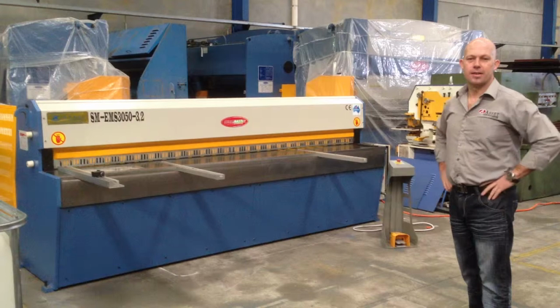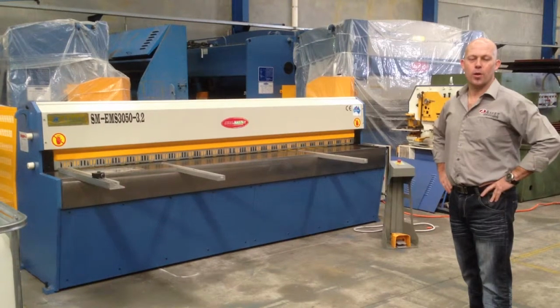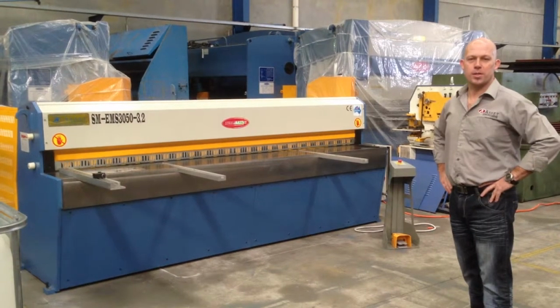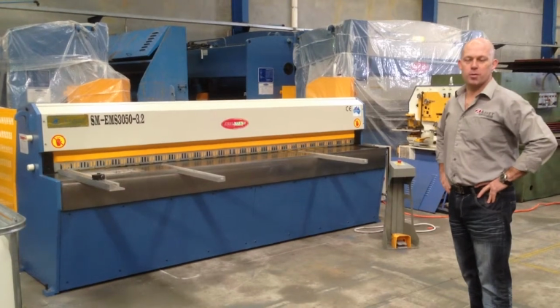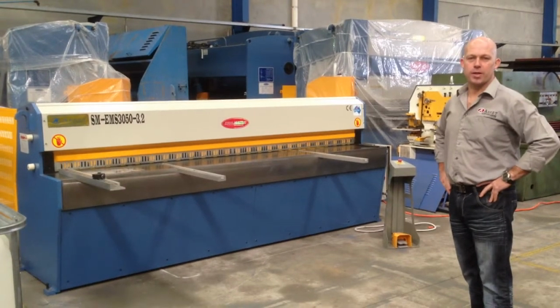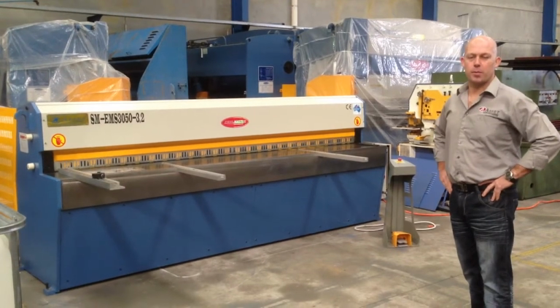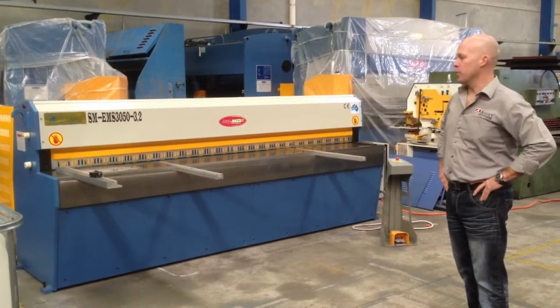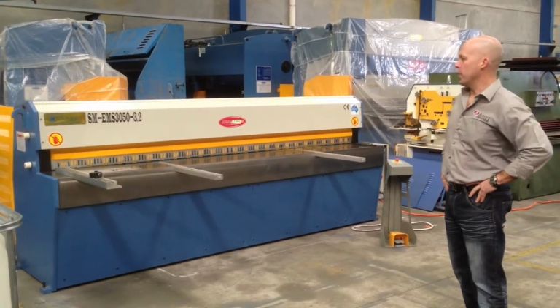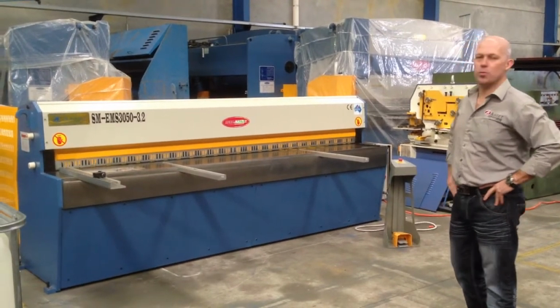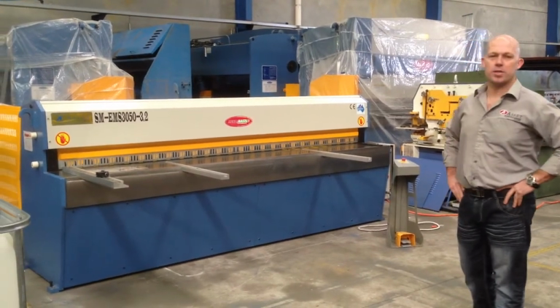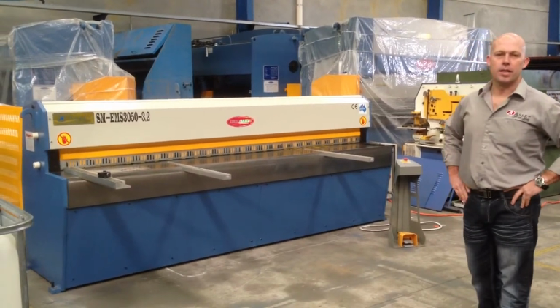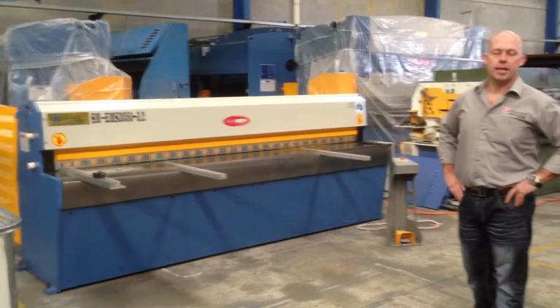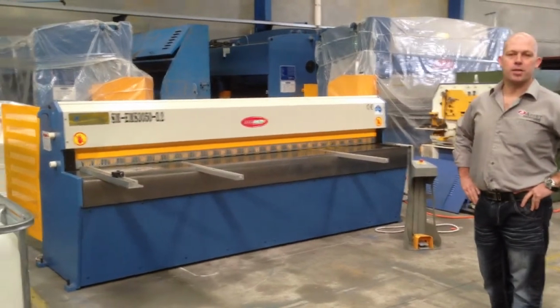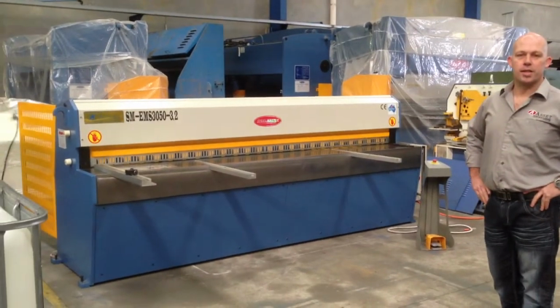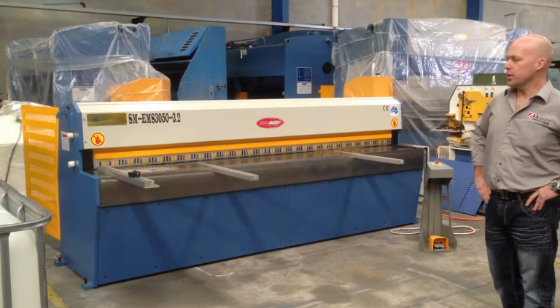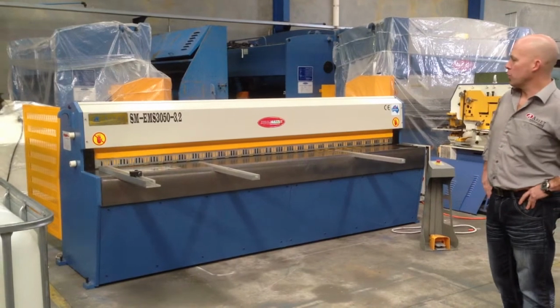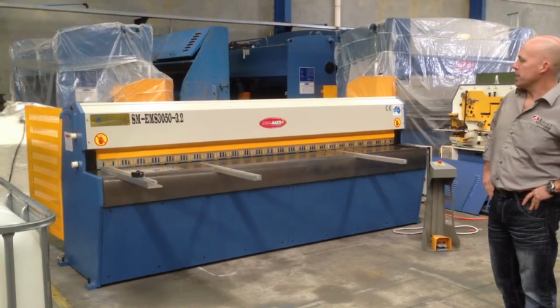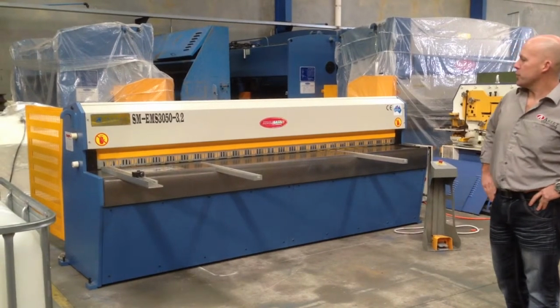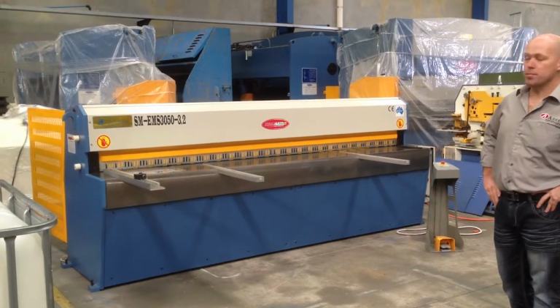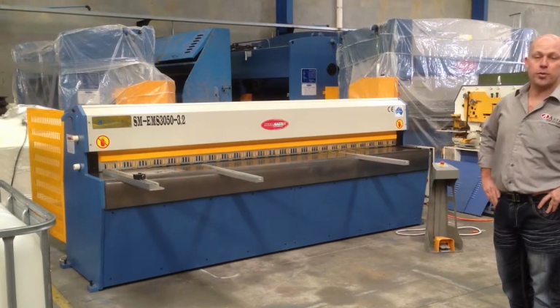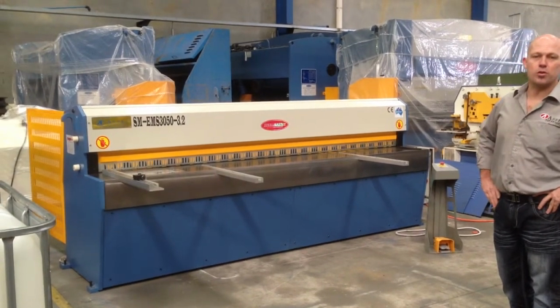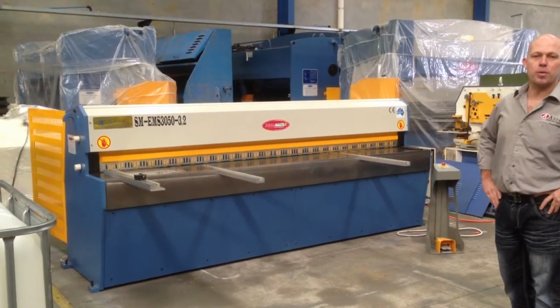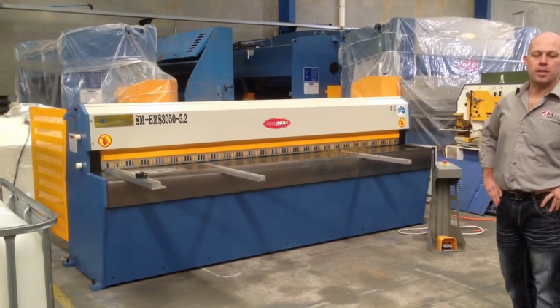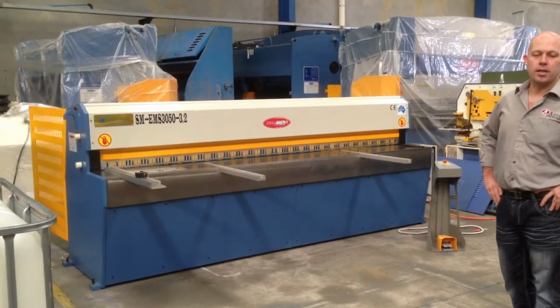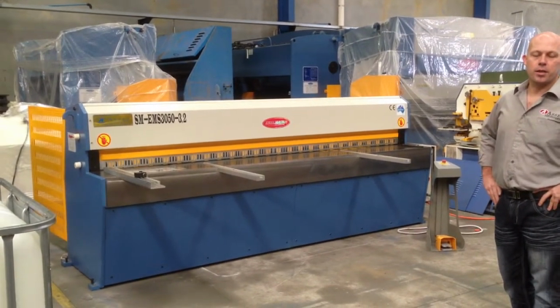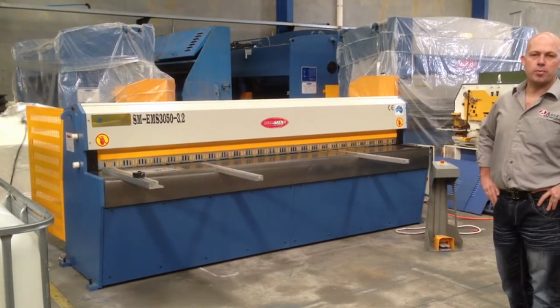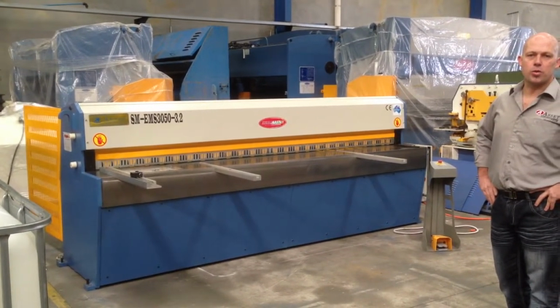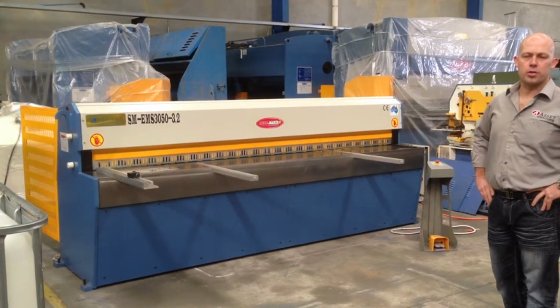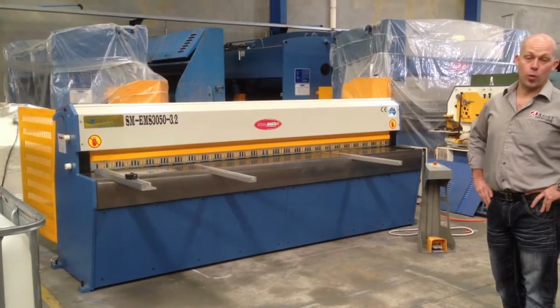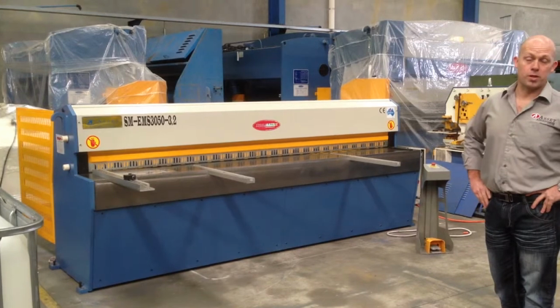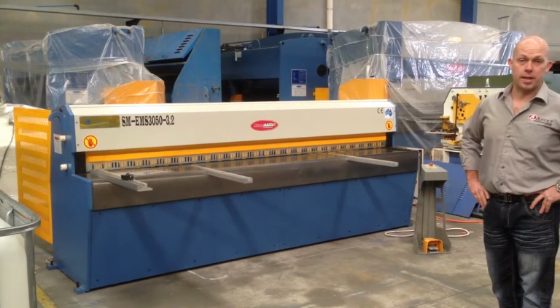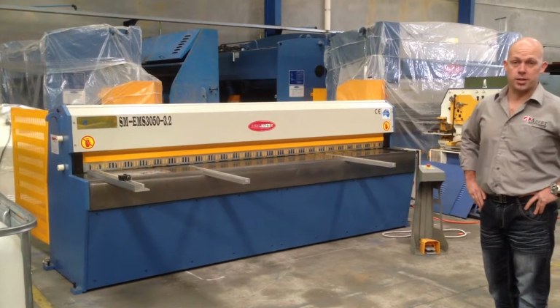Welcome to Asset Plant Machinery. Today we're going to overview our SteelMaster EMS Guillotine. This model is our 3m x 3.2mm capacity. It can cut 3.2mm steel or 1.6mm stainless steel.